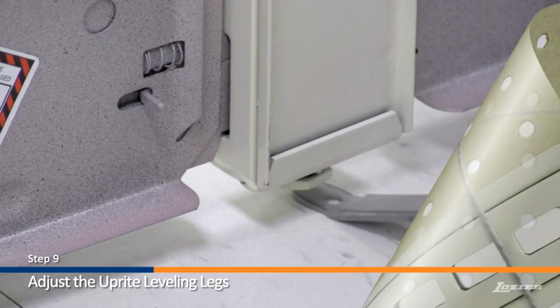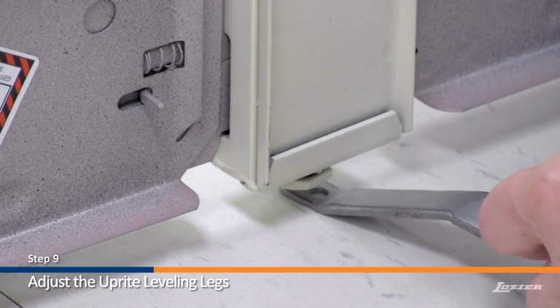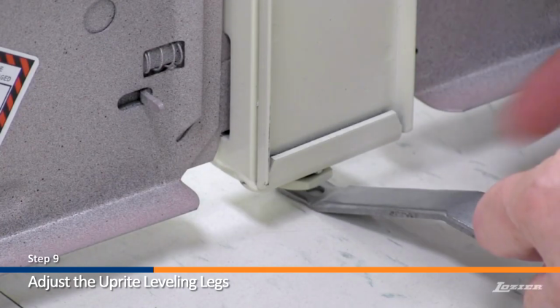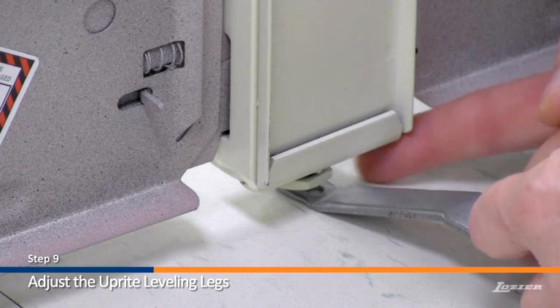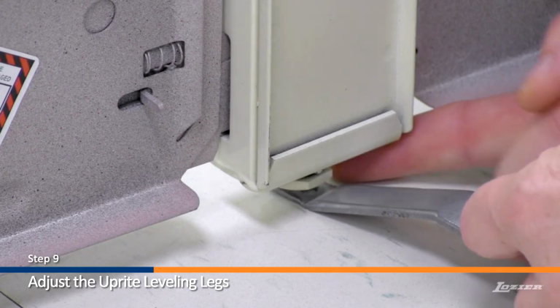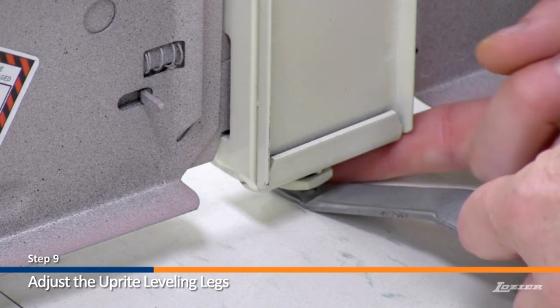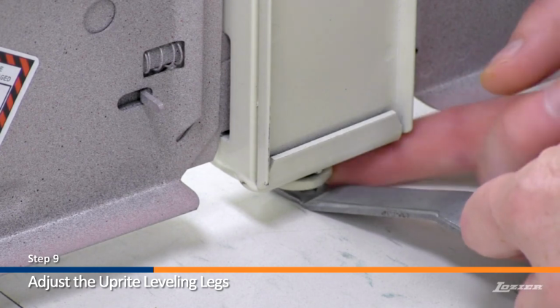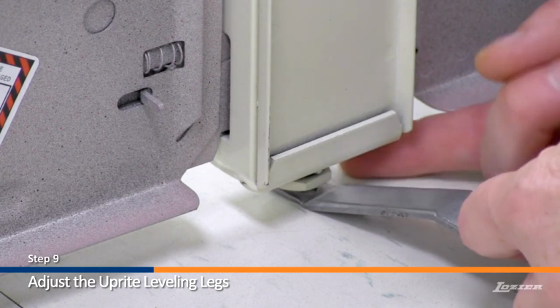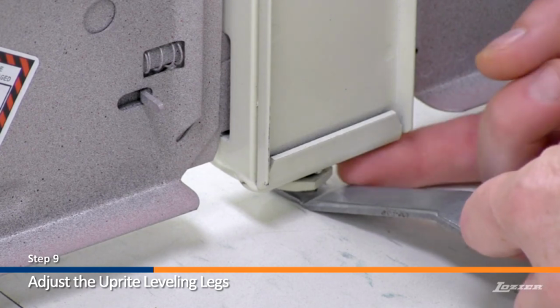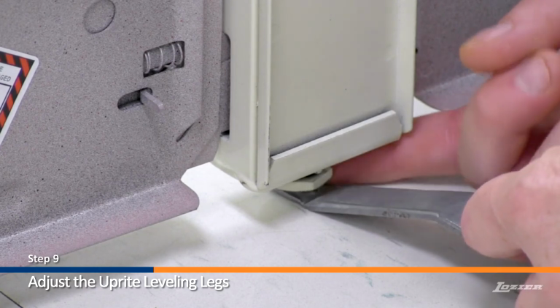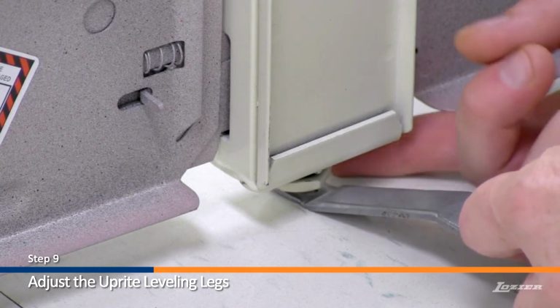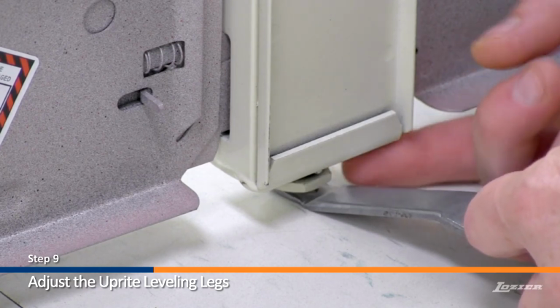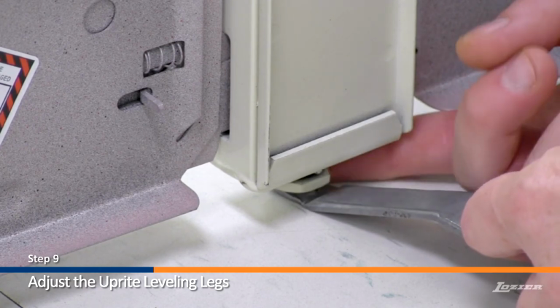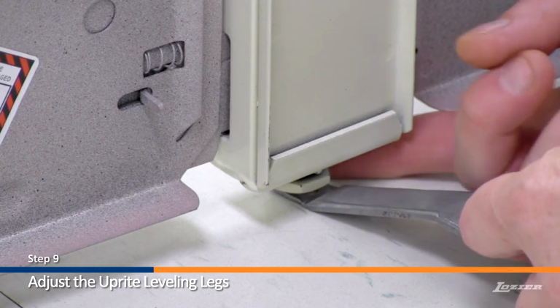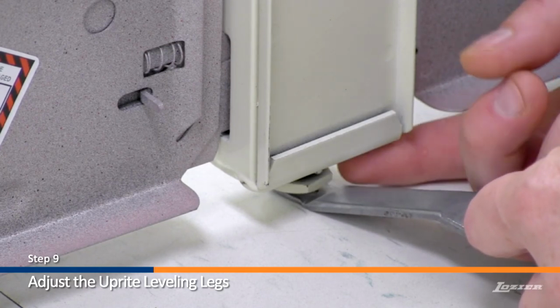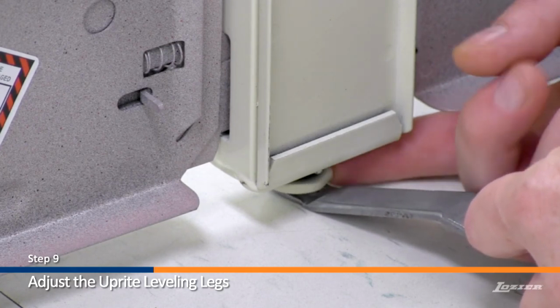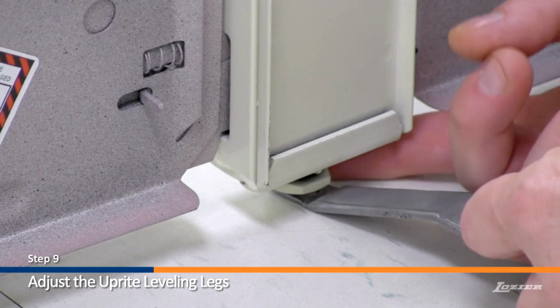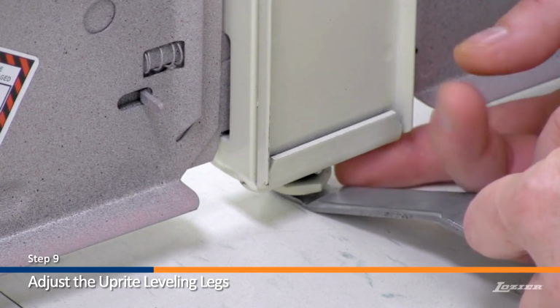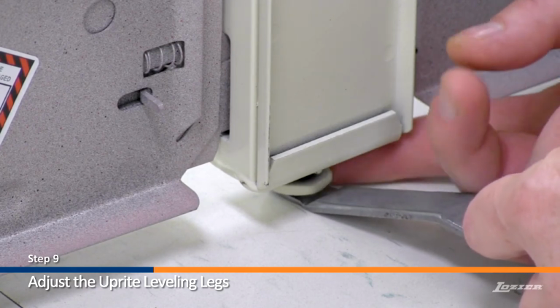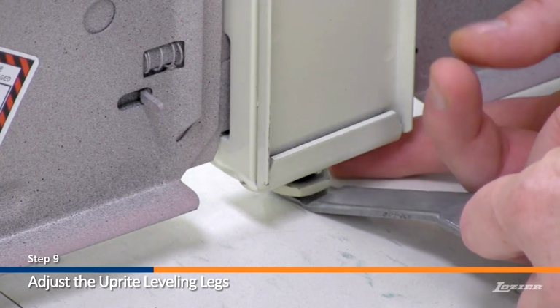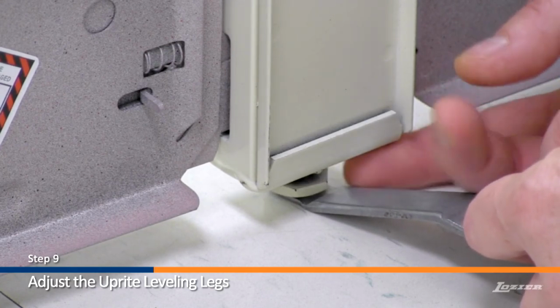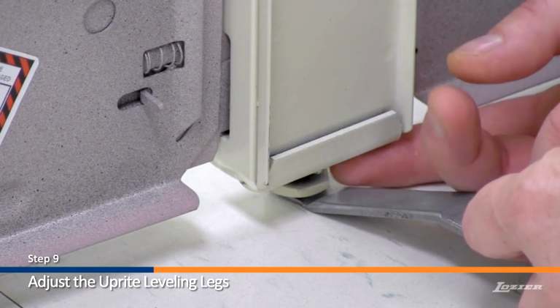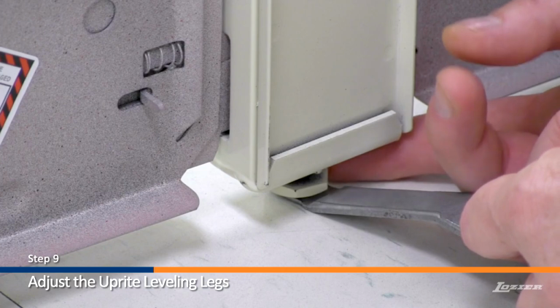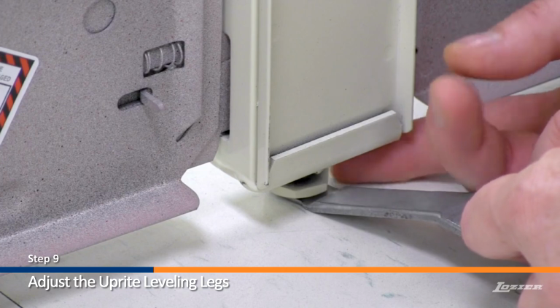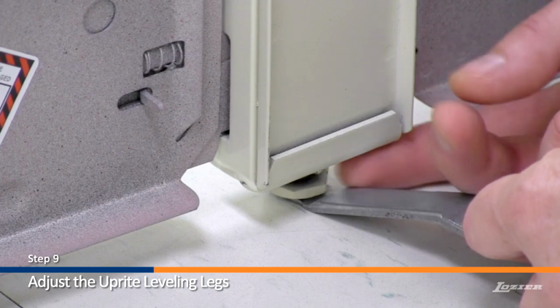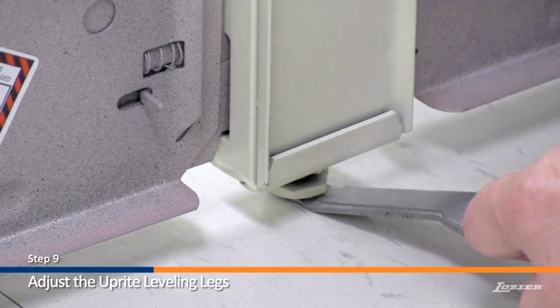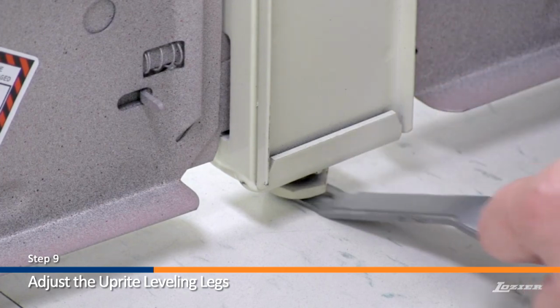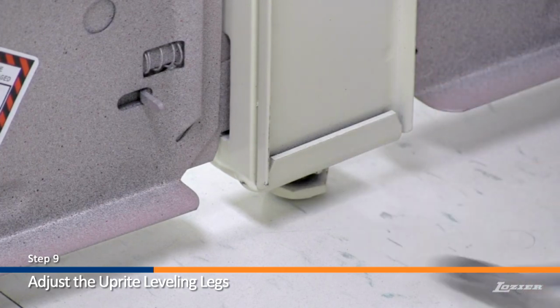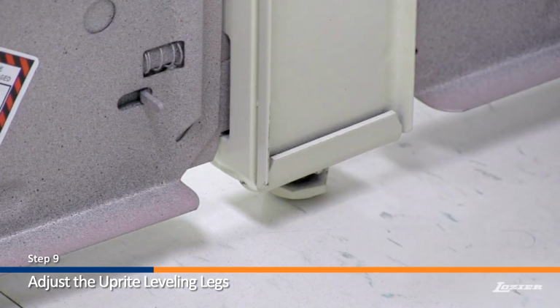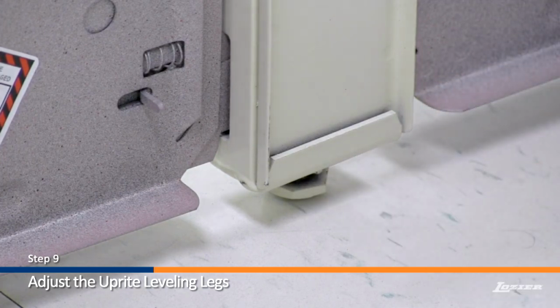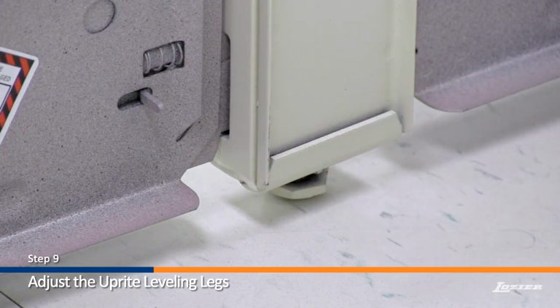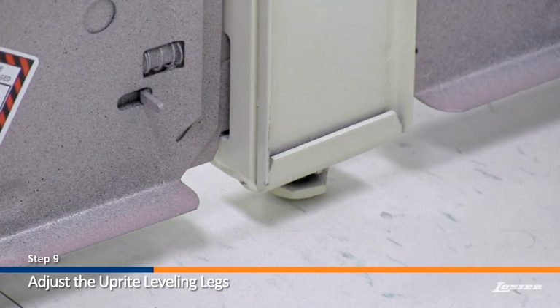Step 9. Adjust the upright leveling legs until they are 1/16th of an inch above the floor. Use the leveling leg wrench as a guide.